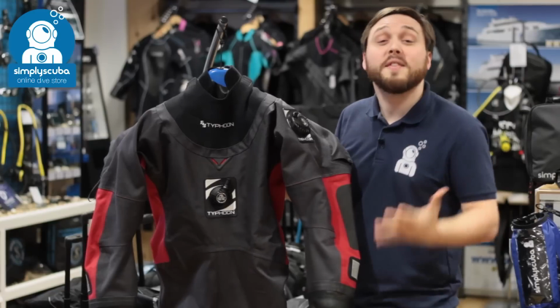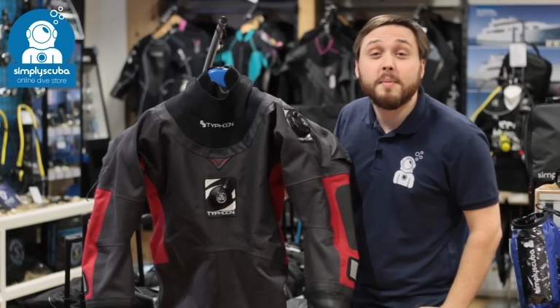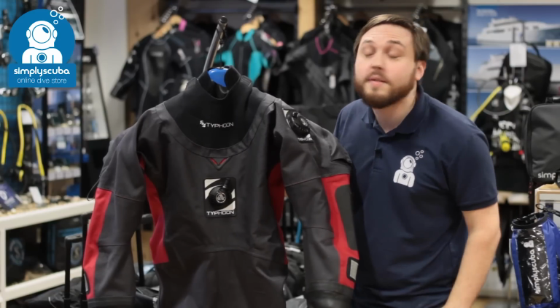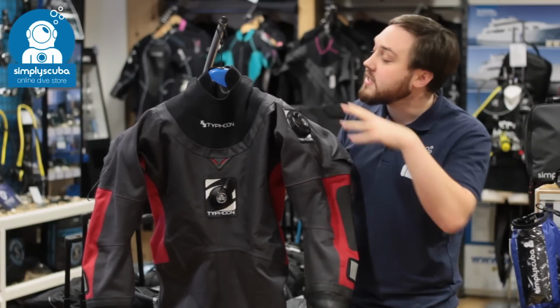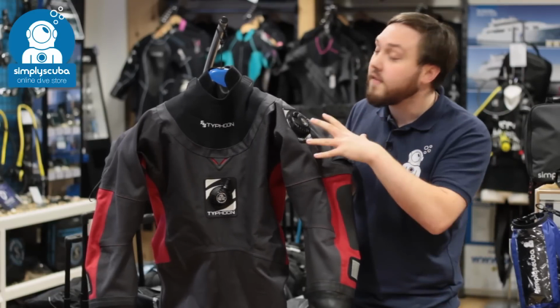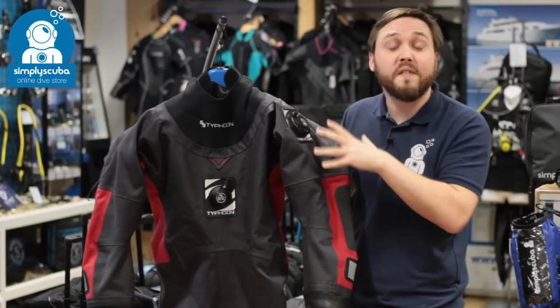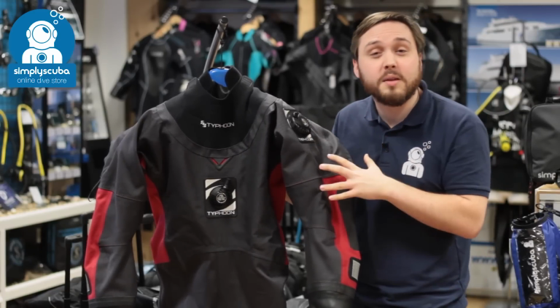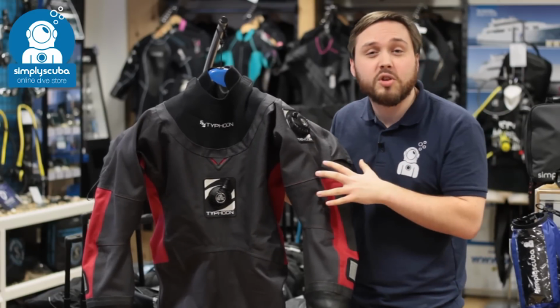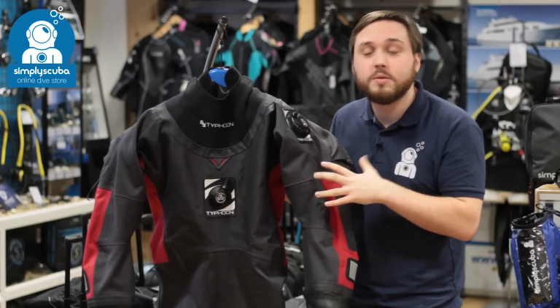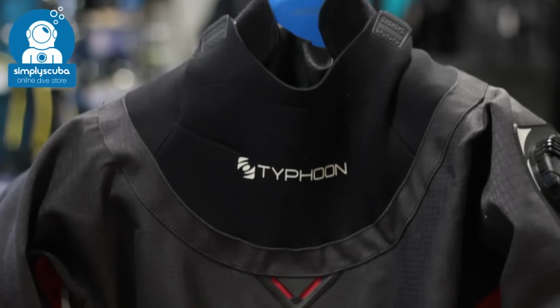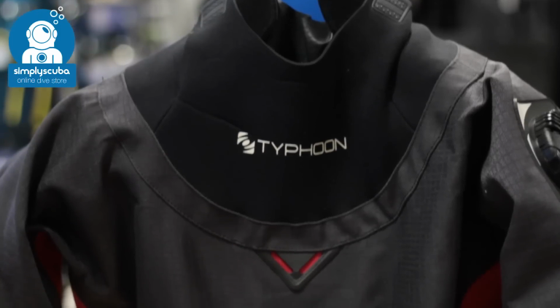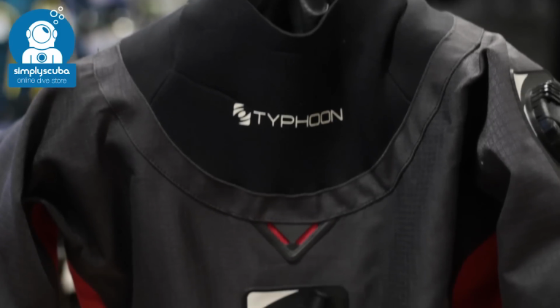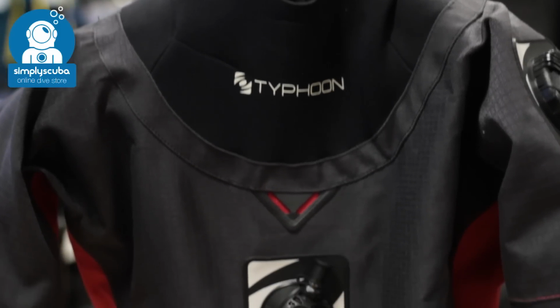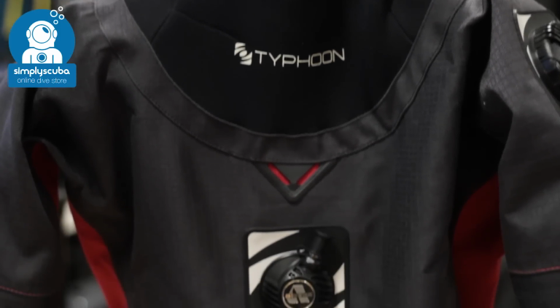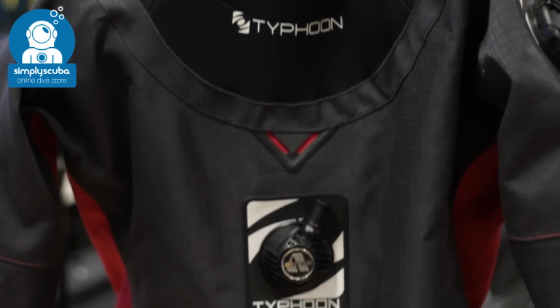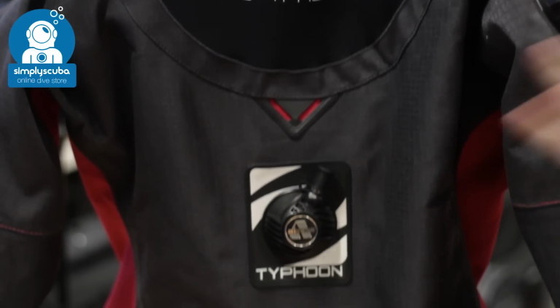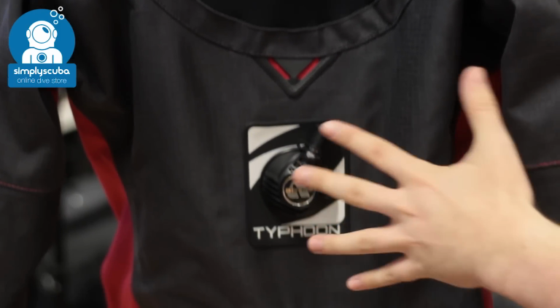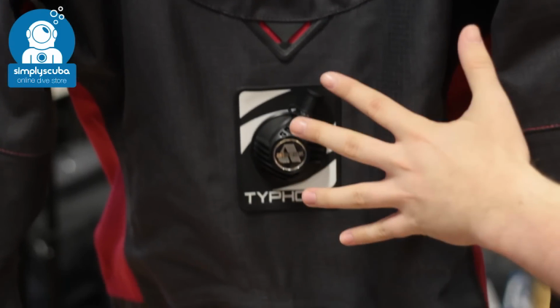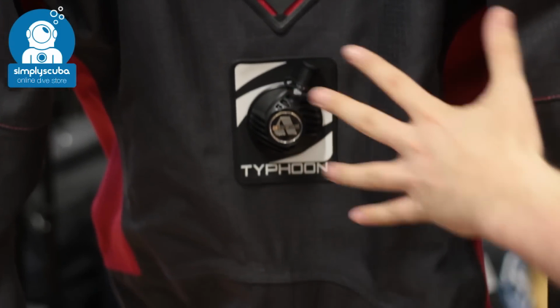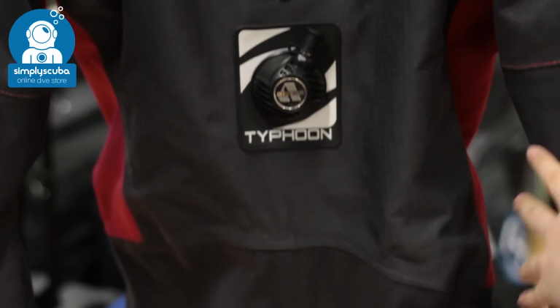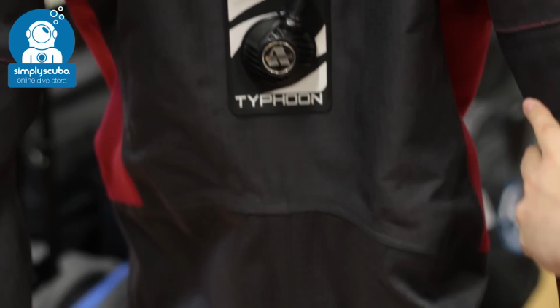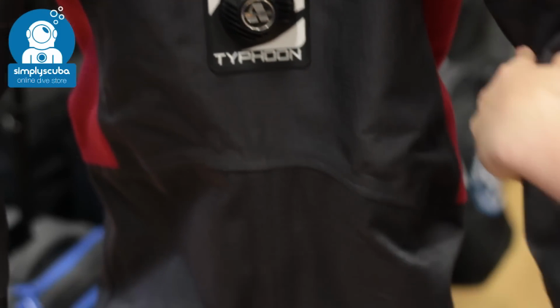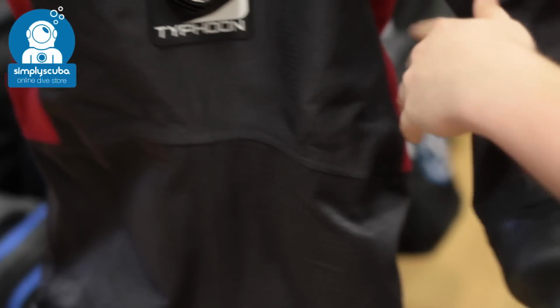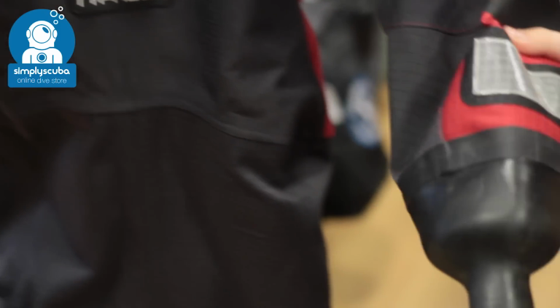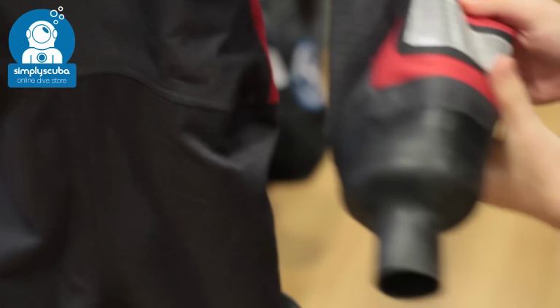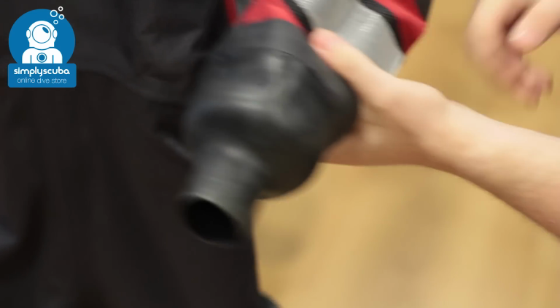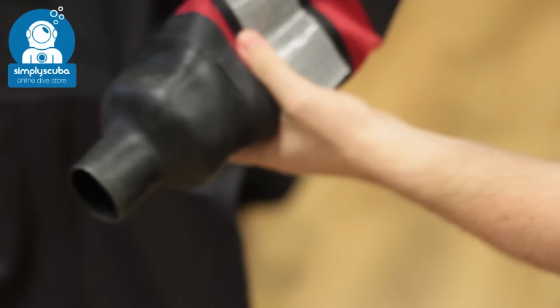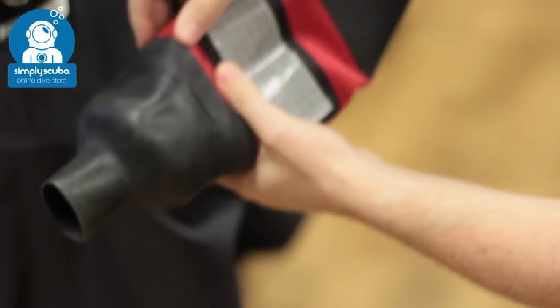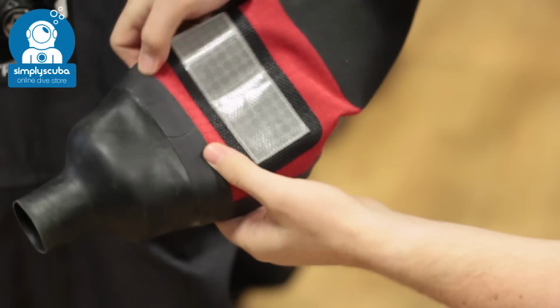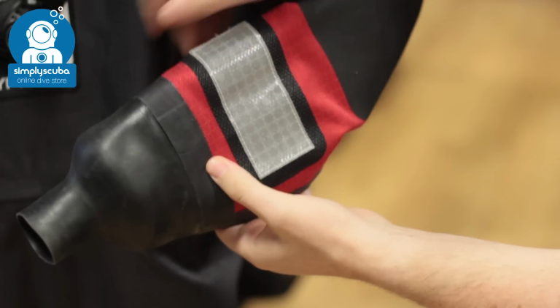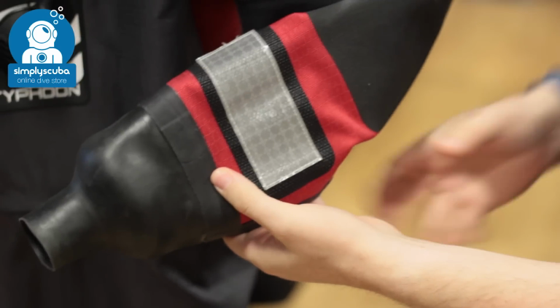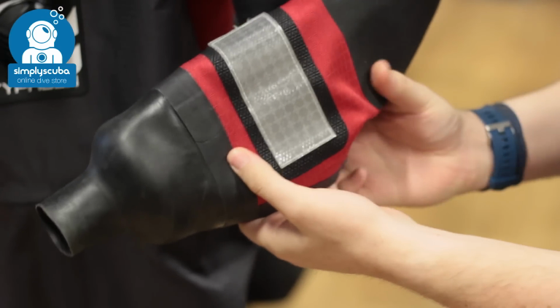In at number five we have the Typhoon Fathom dry suit. This is a super tough dry suit. It's got high-vis areas all over it, expandable pockets, and the material itself is rip resistant.